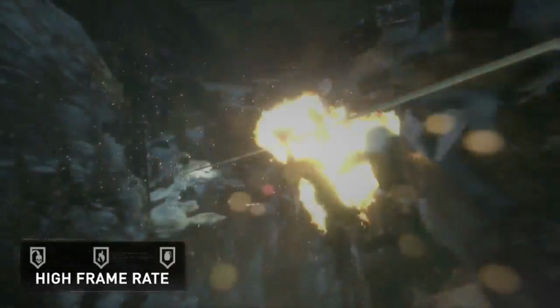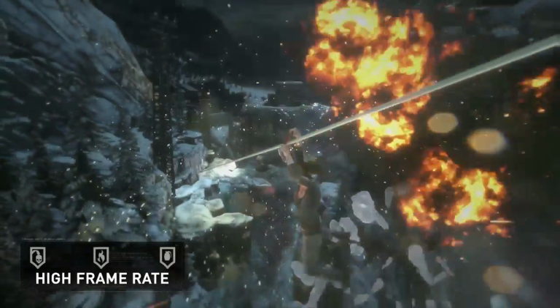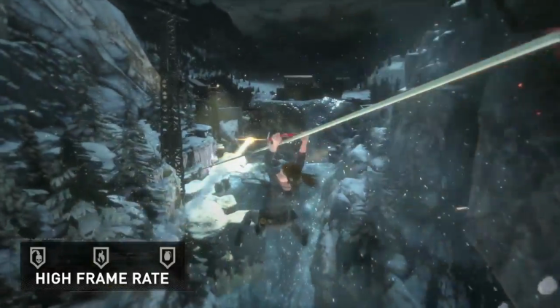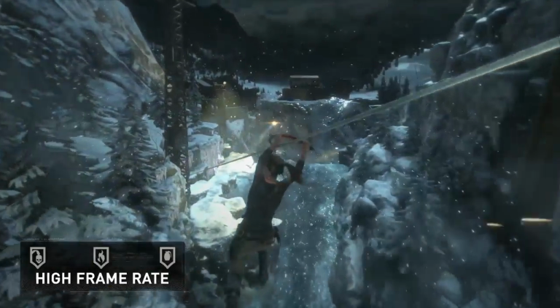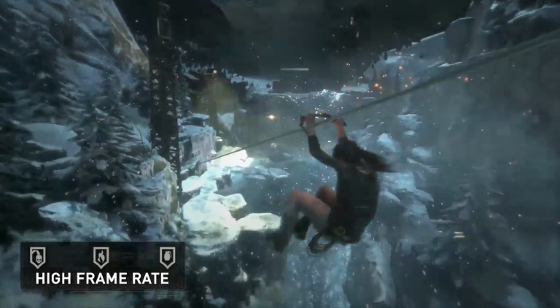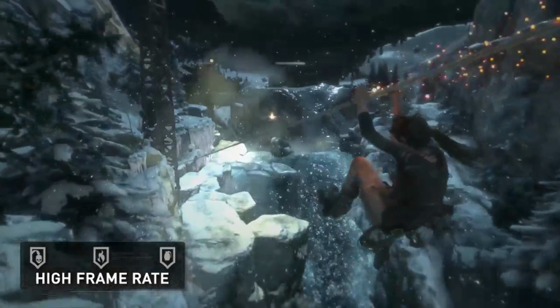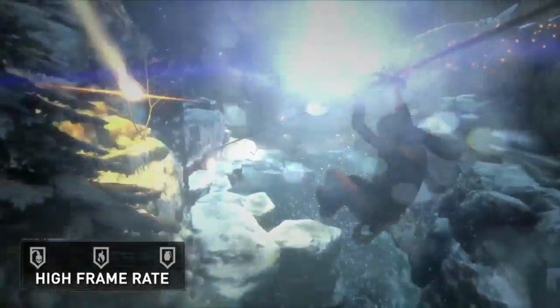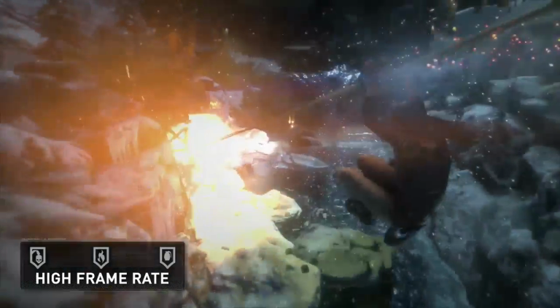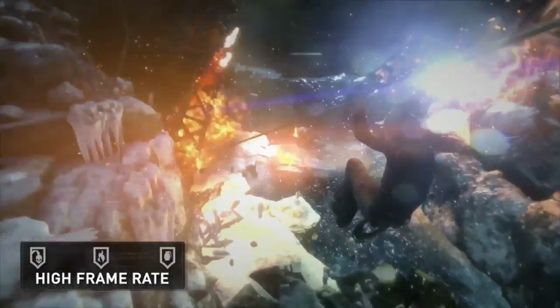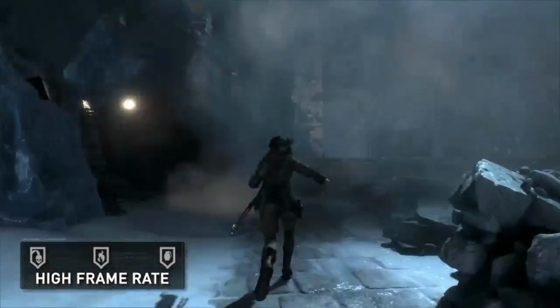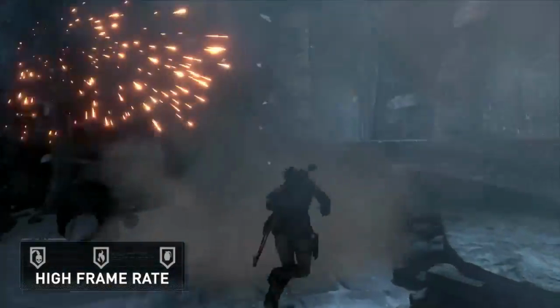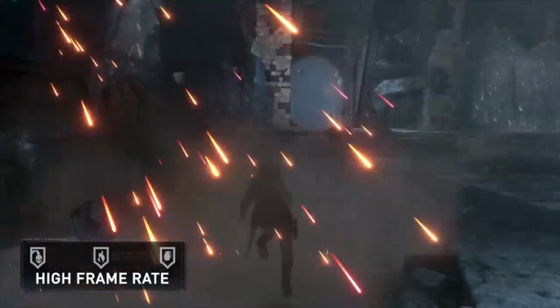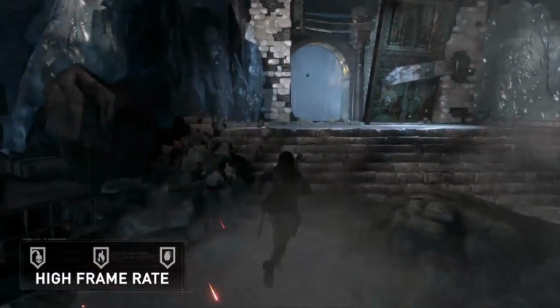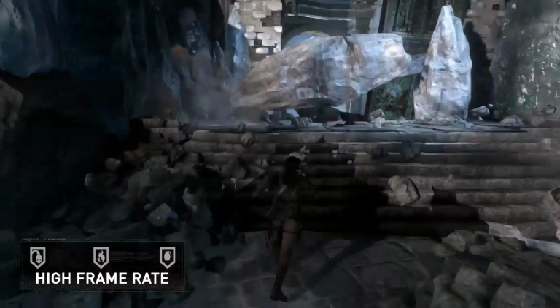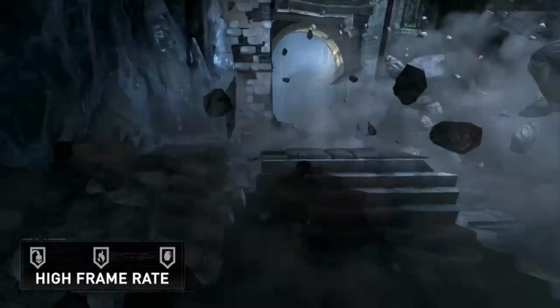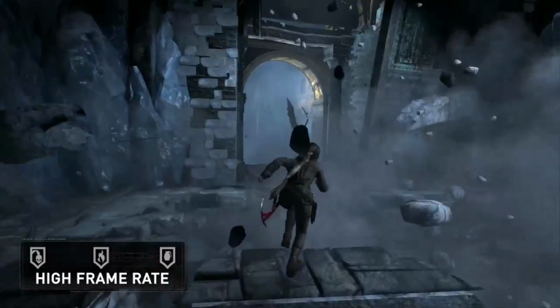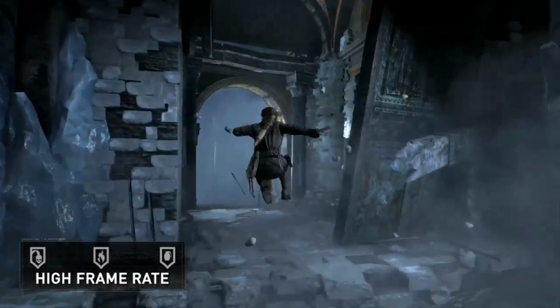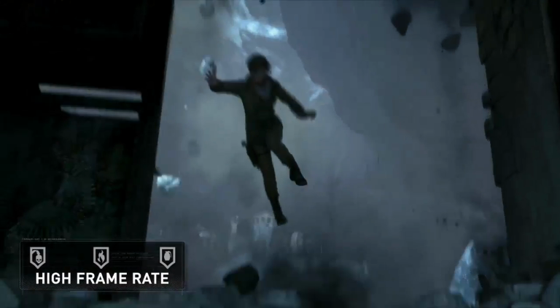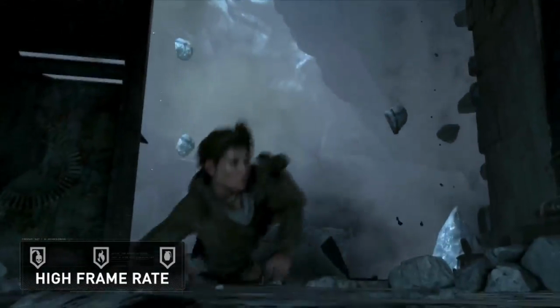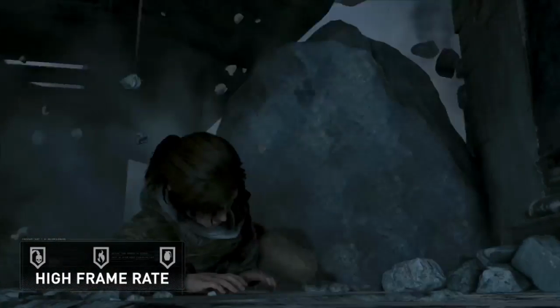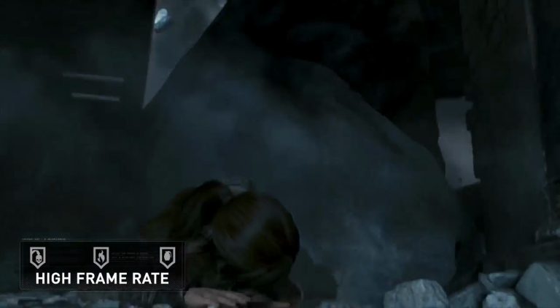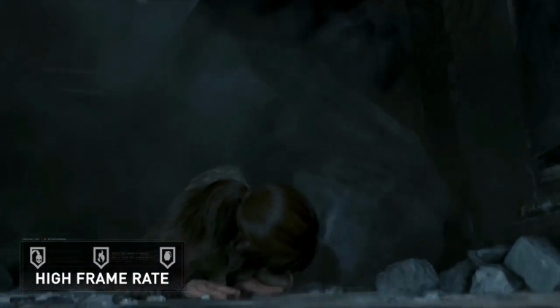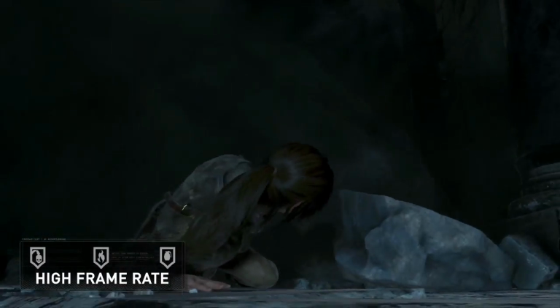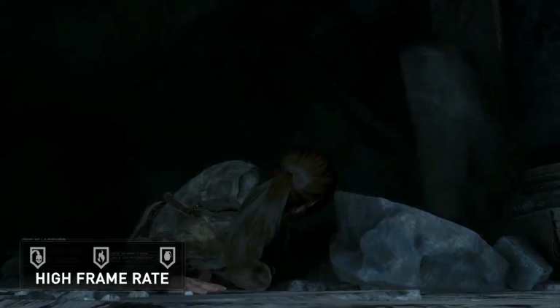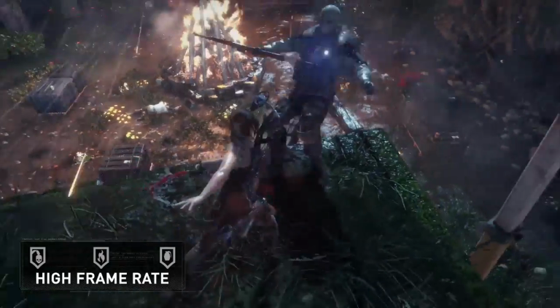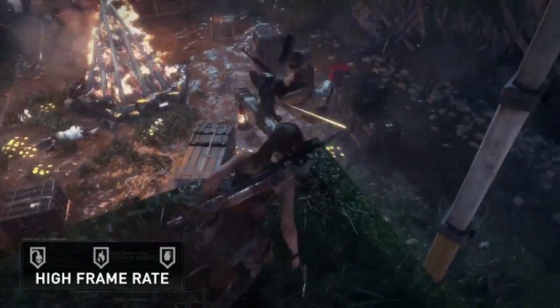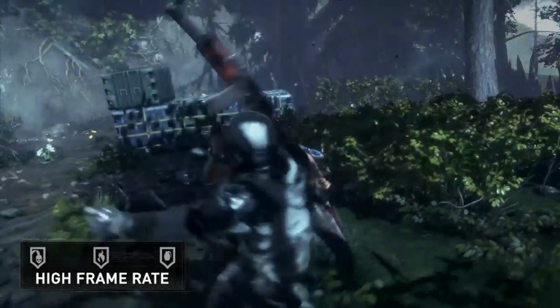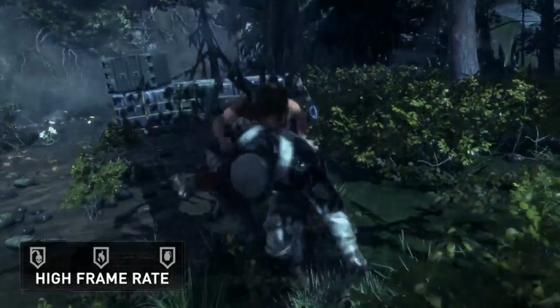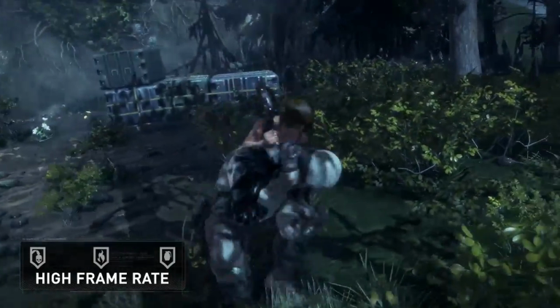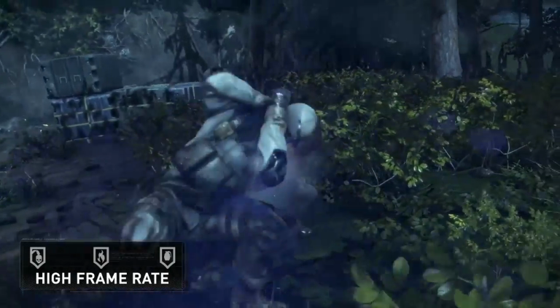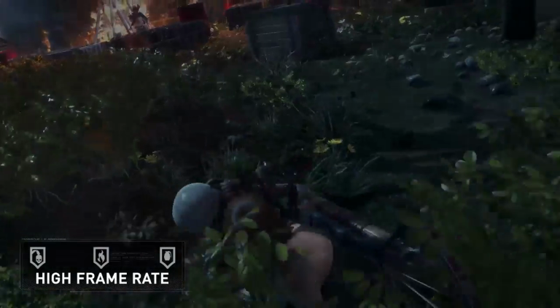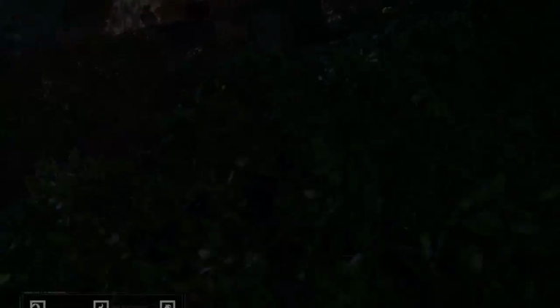Players who prefer gaming with a higher frame rate can select the High Frame Rate mode, which supports up to 60 frames per second at 1080p resolution. This mode offers smoother and more fluid animation while exploring, and even tighter control during combat.